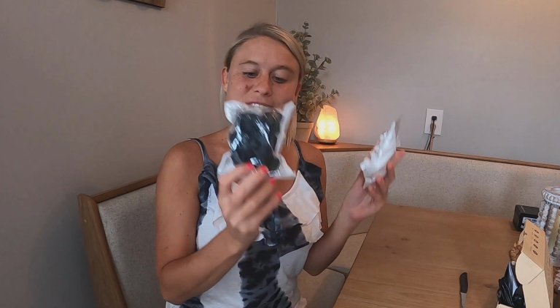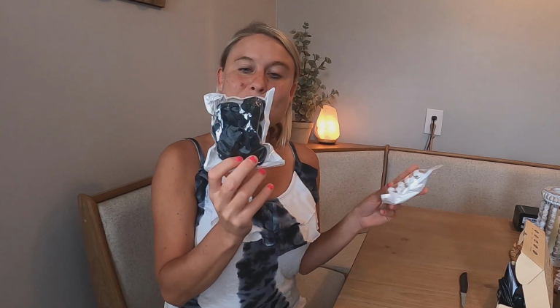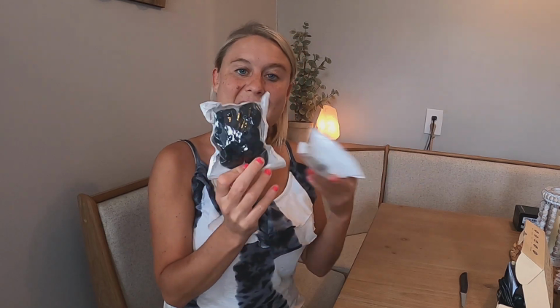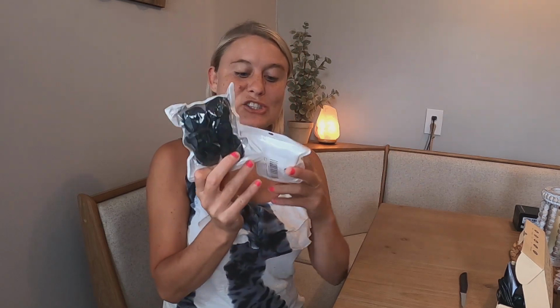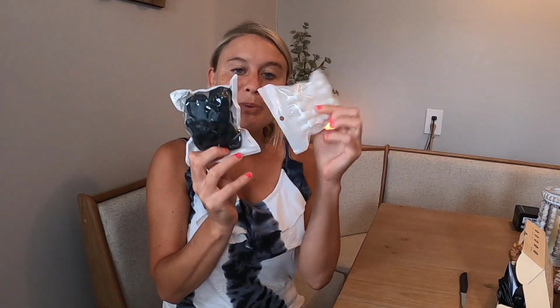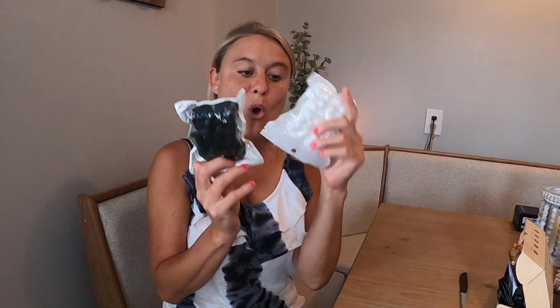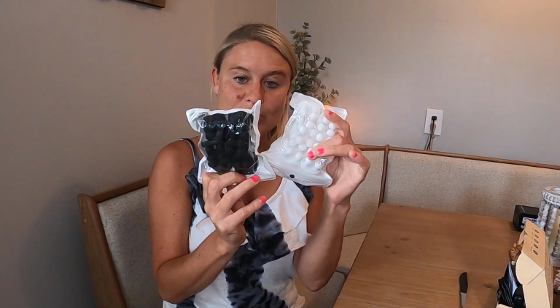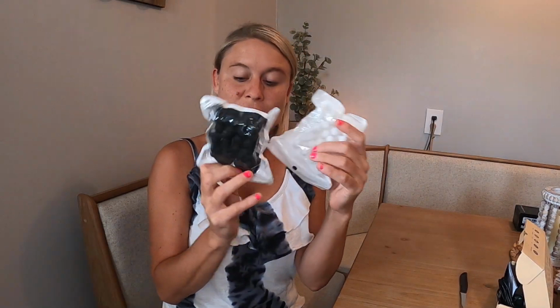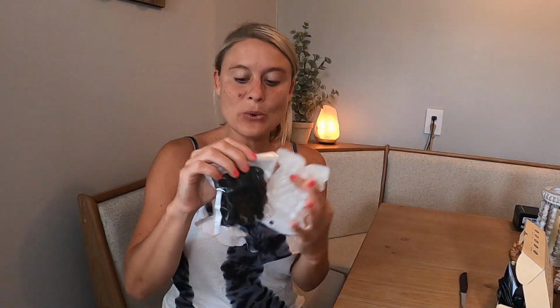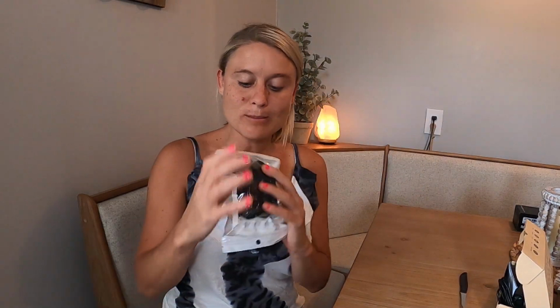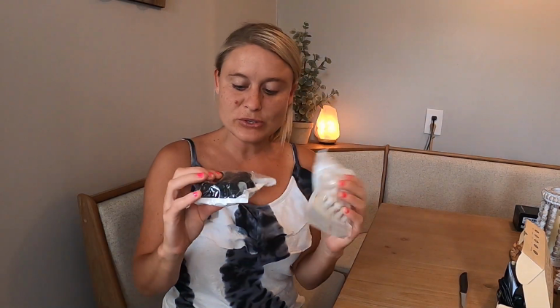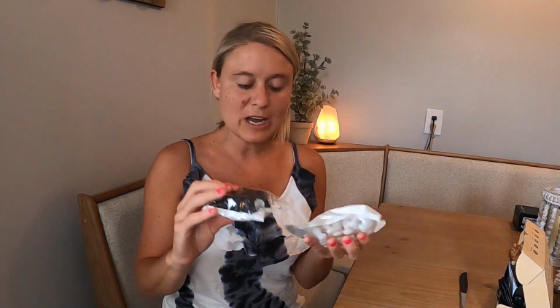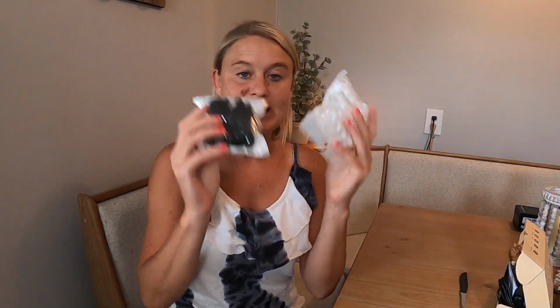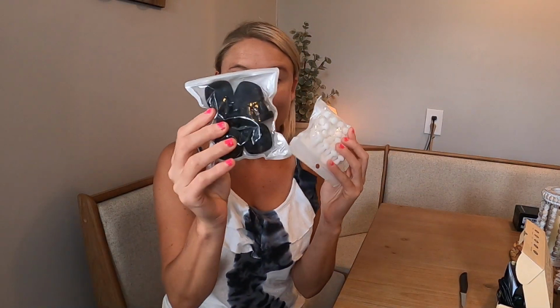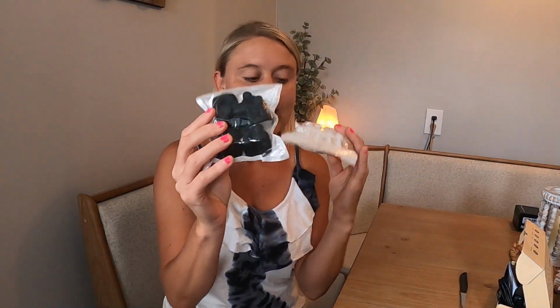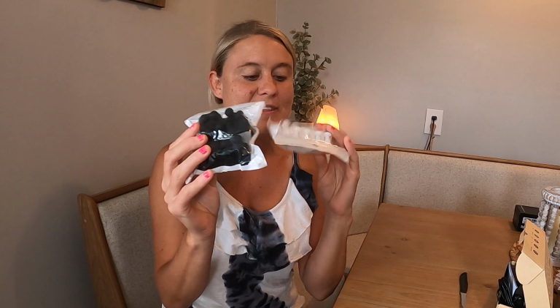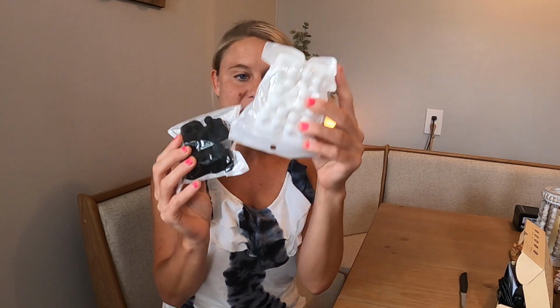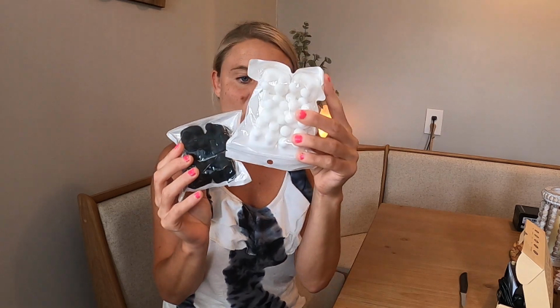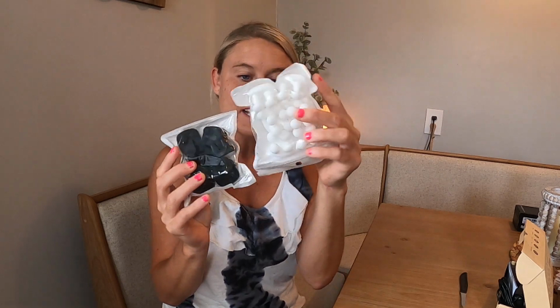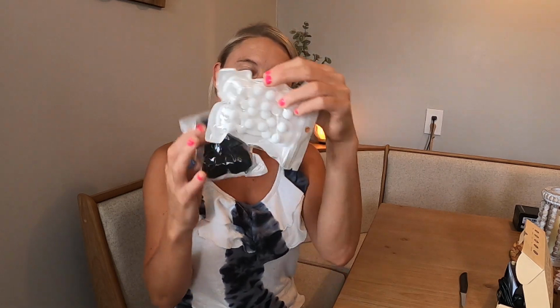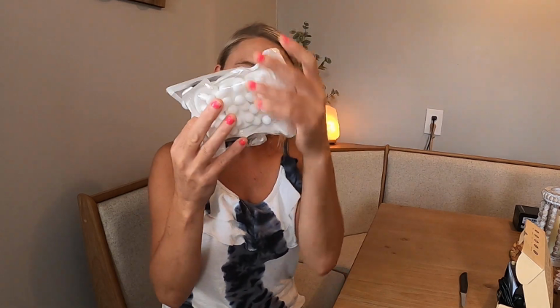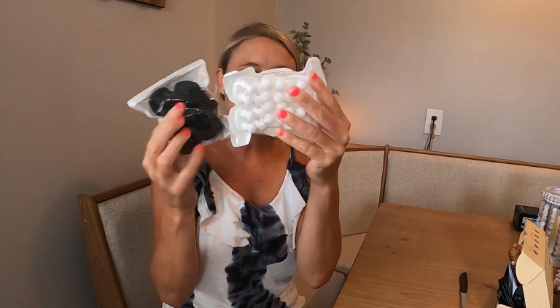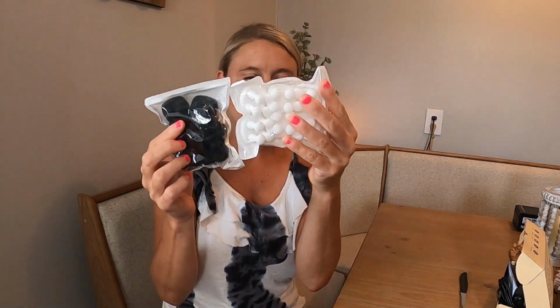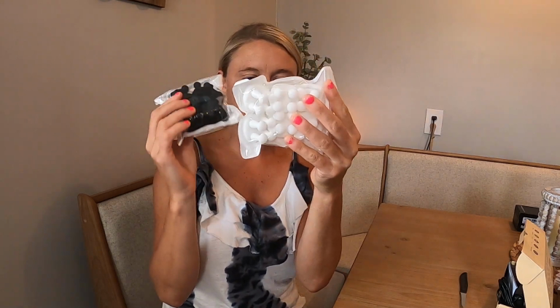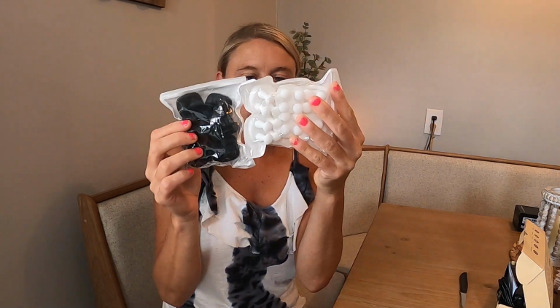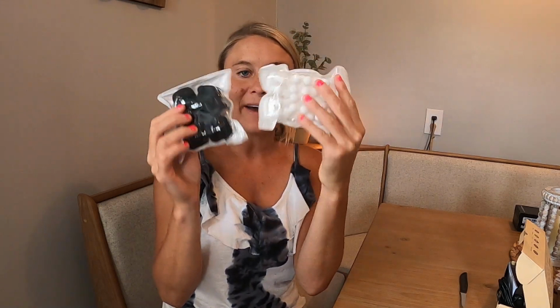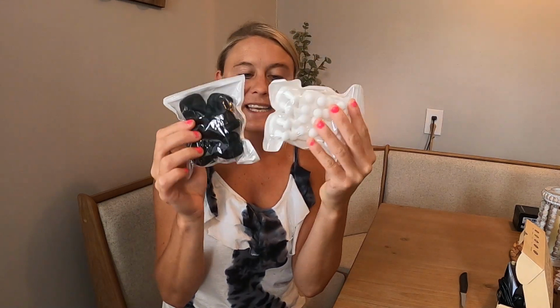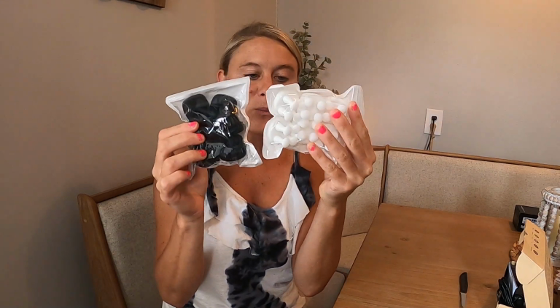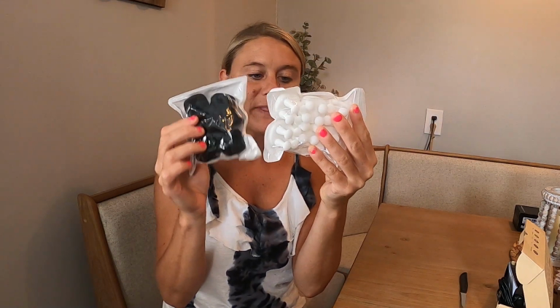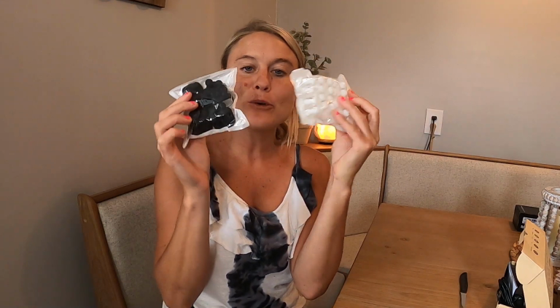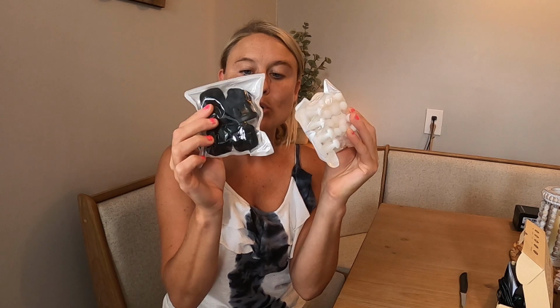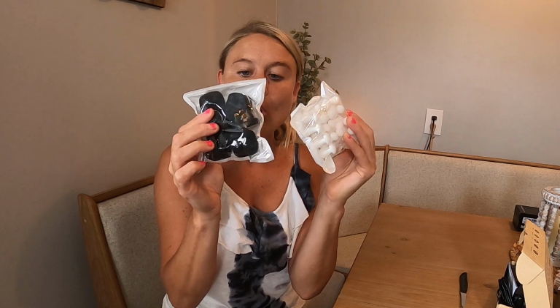Today we have these toothbrush holders. It comes in two different colors — black and white. We are going to open them up and try them out to see how they work, and they are for mounting on your wall.